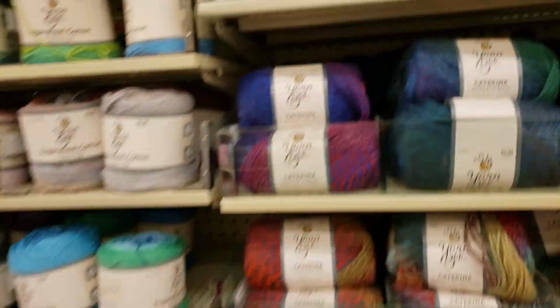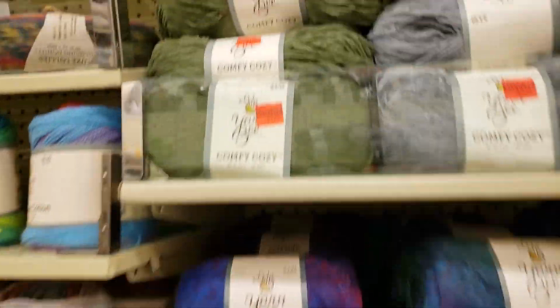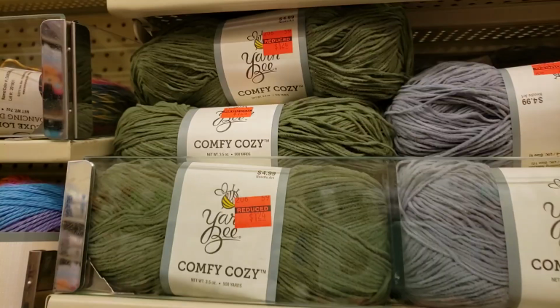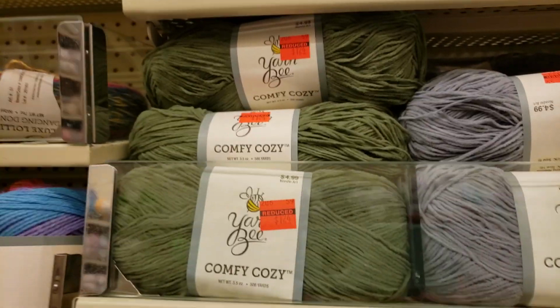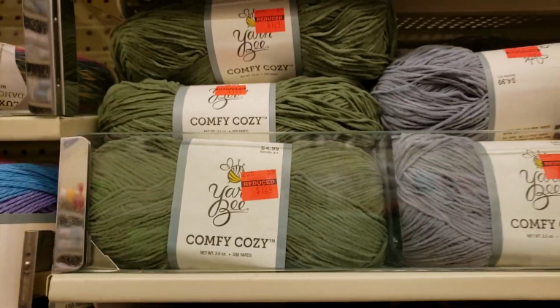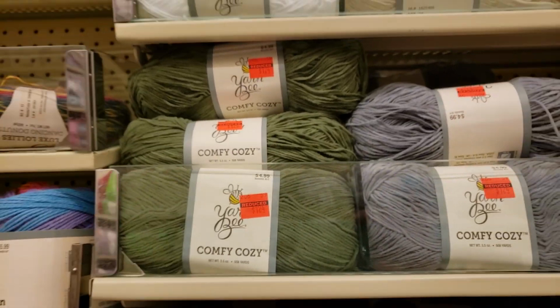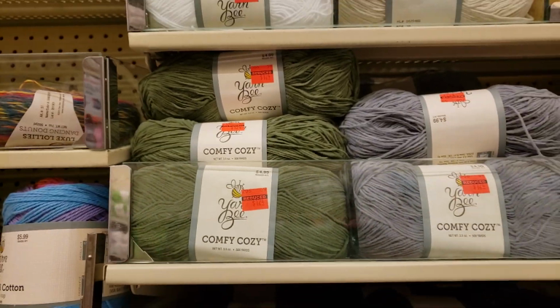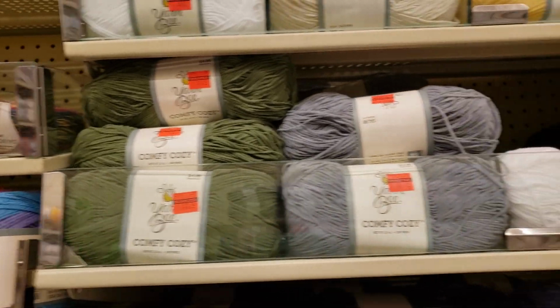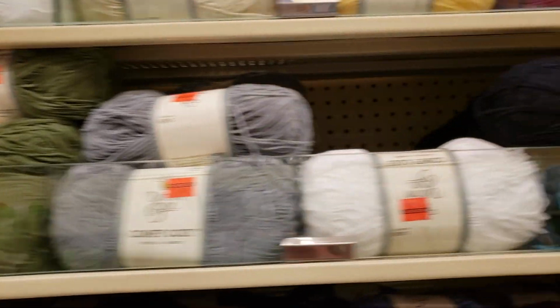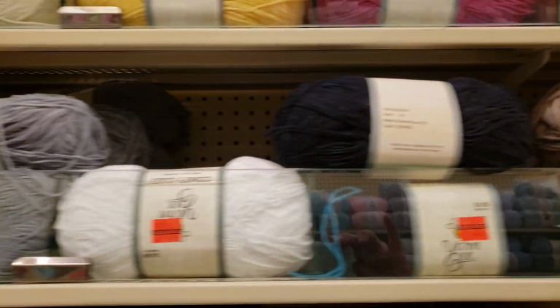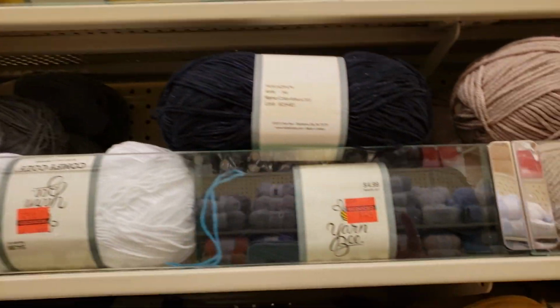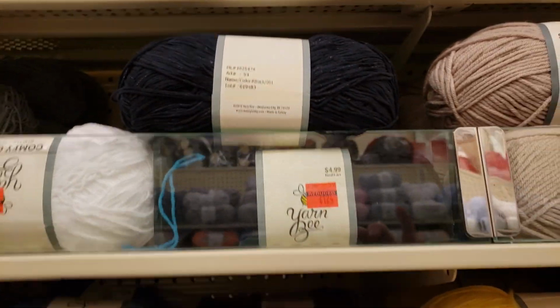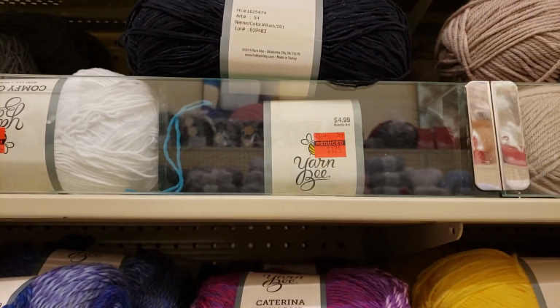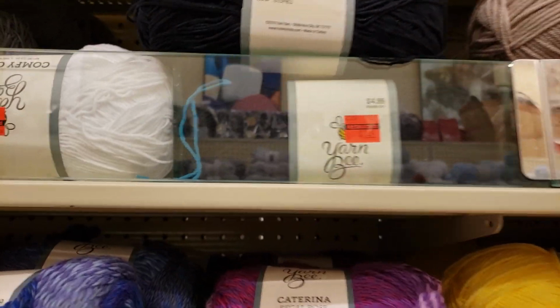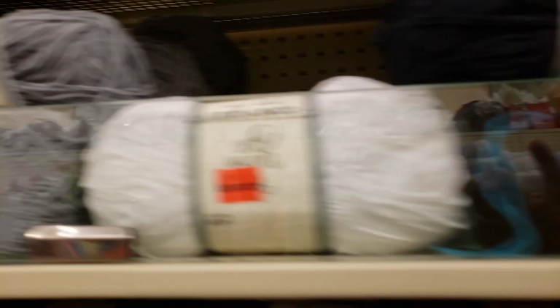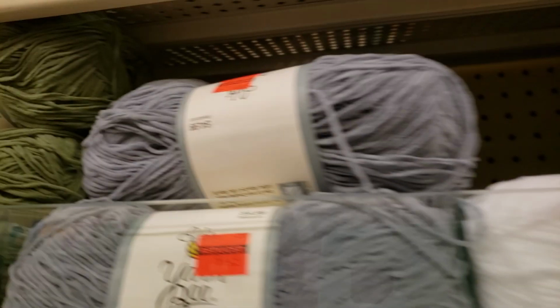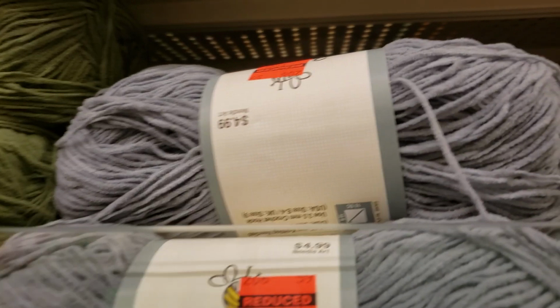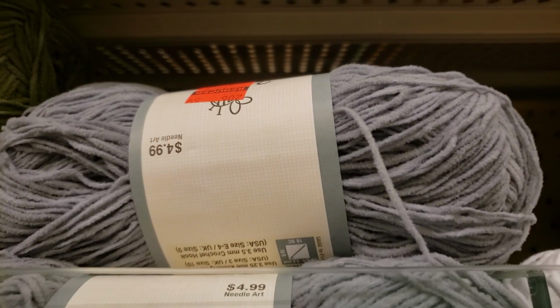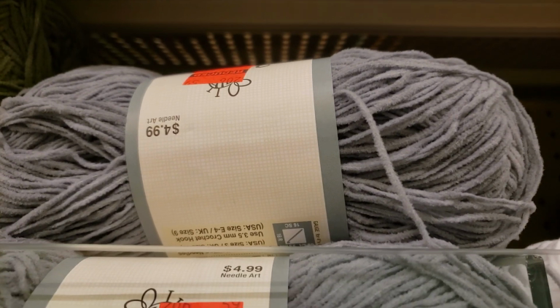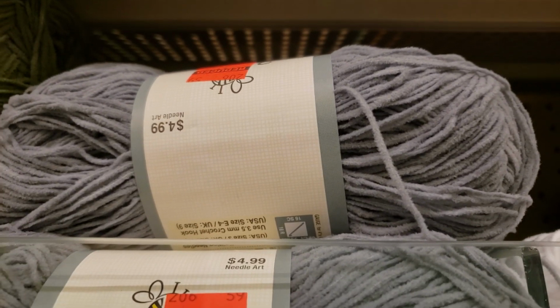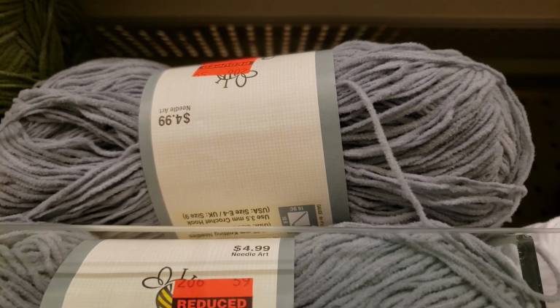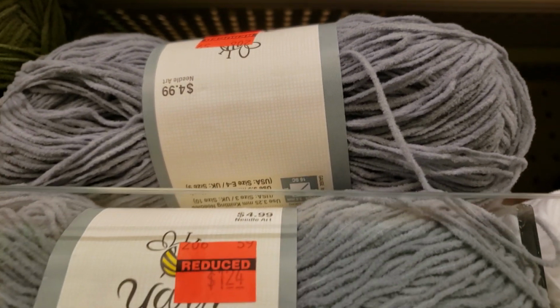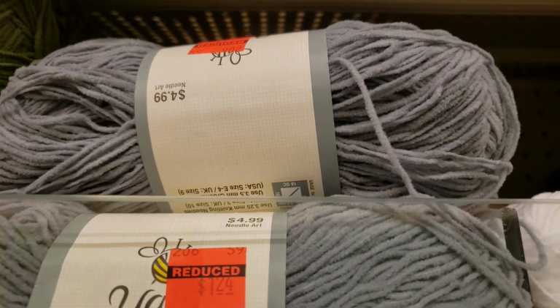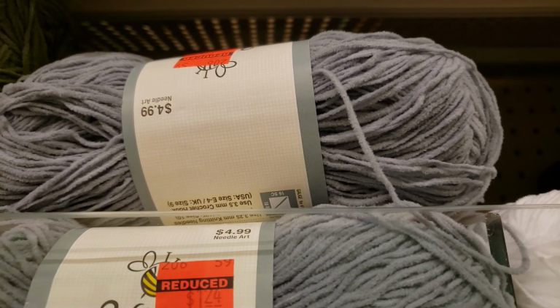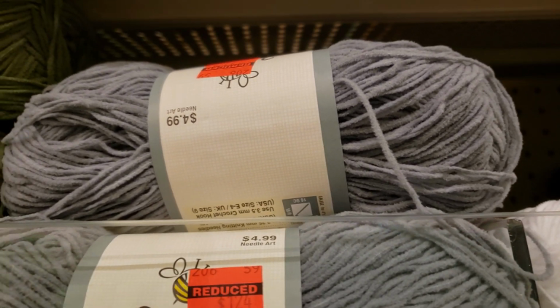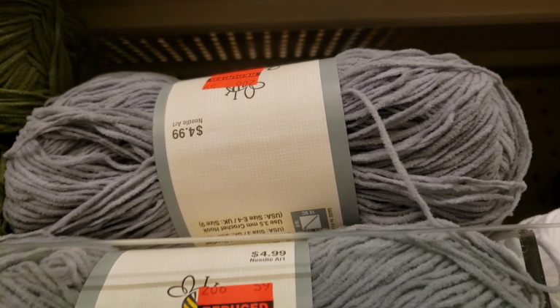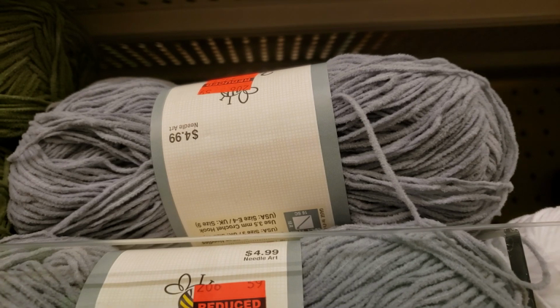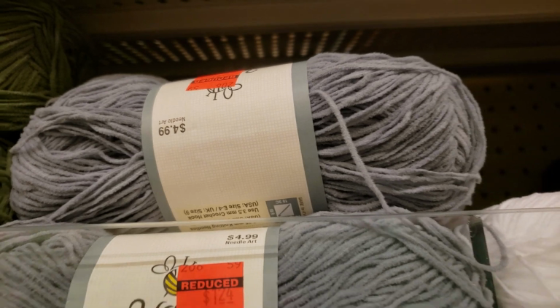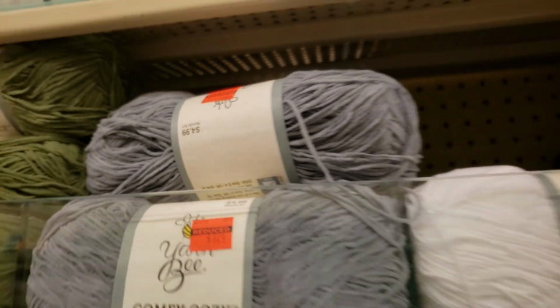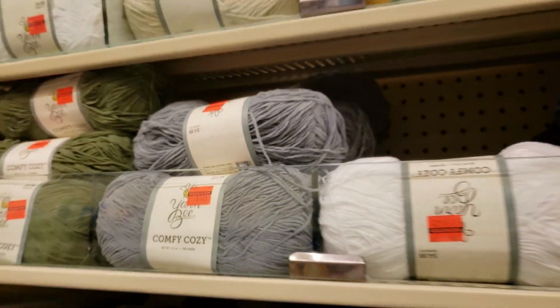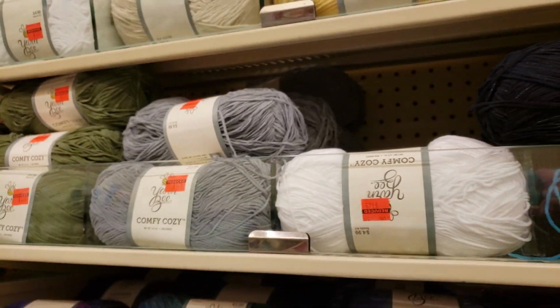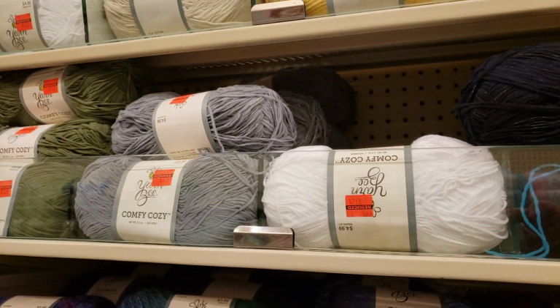Well, here's a whole bunch more of it. This is comfy cozy, $1.24. Look though, it's super thin. Look at that velvet stuff. I'm going to practice some restraint and skip this. Let's see what else I can find.